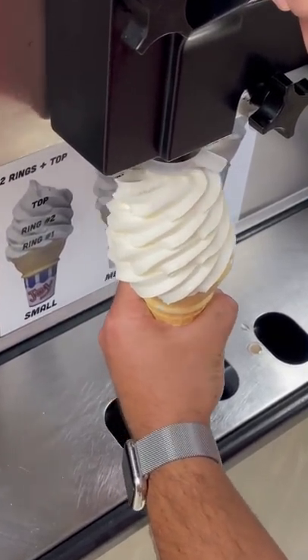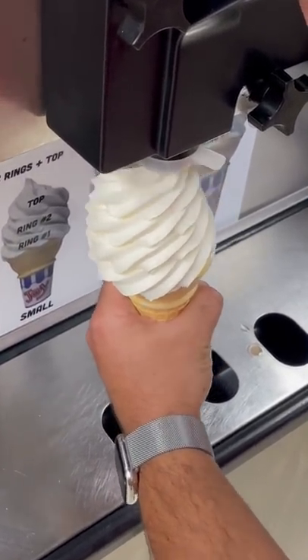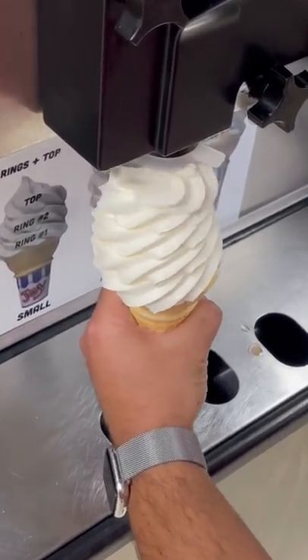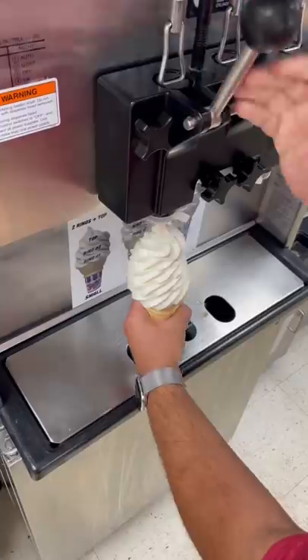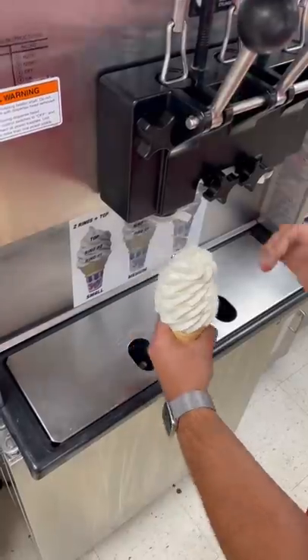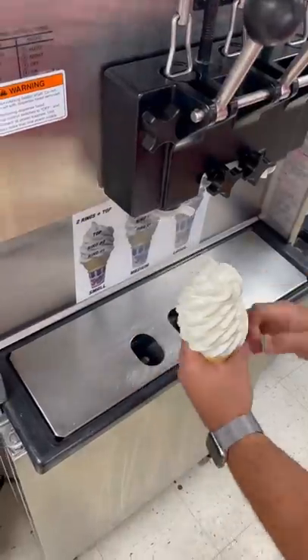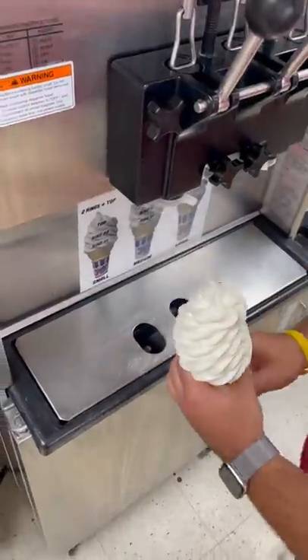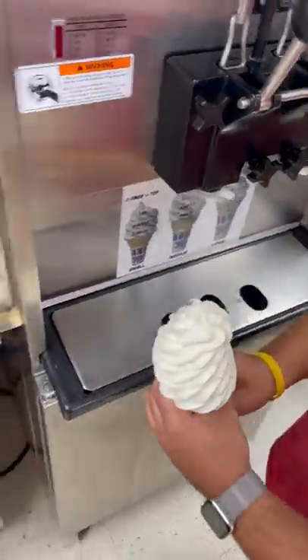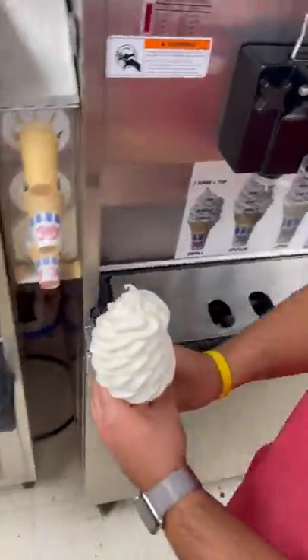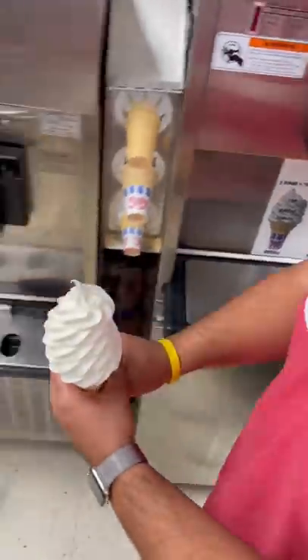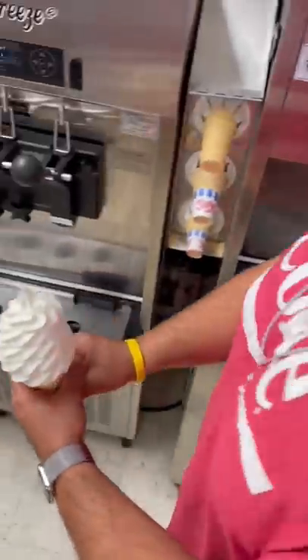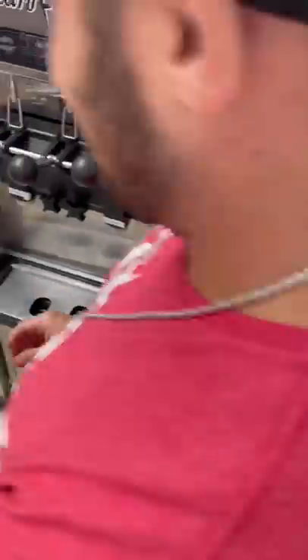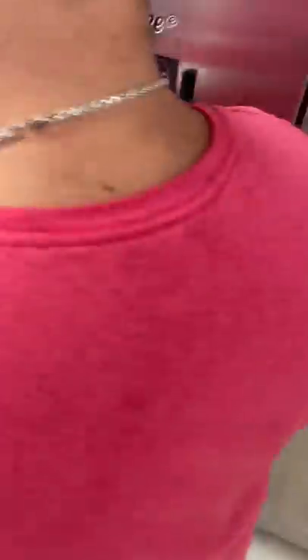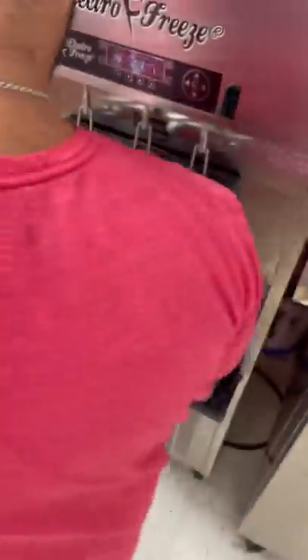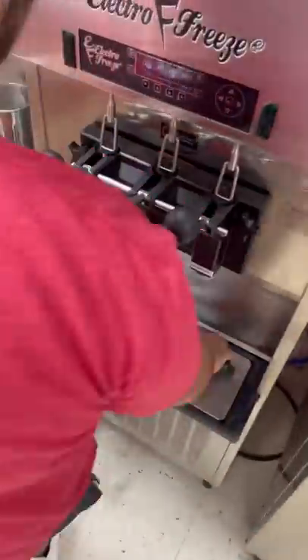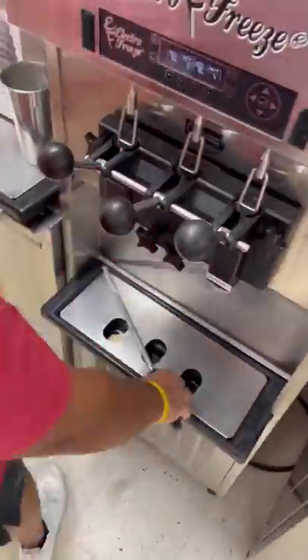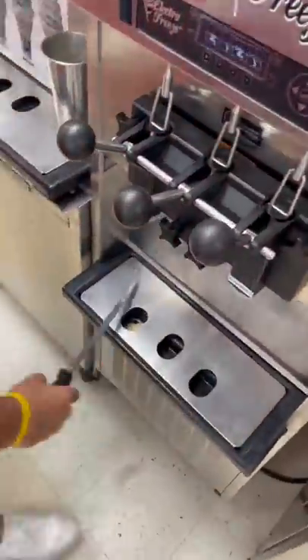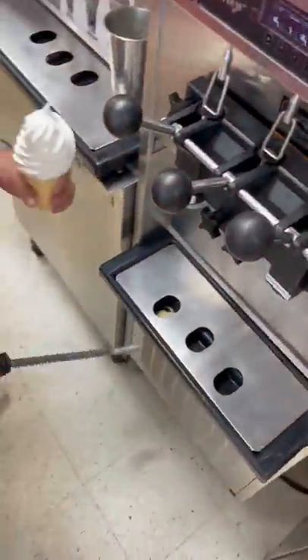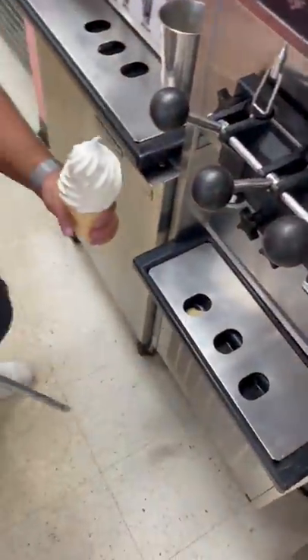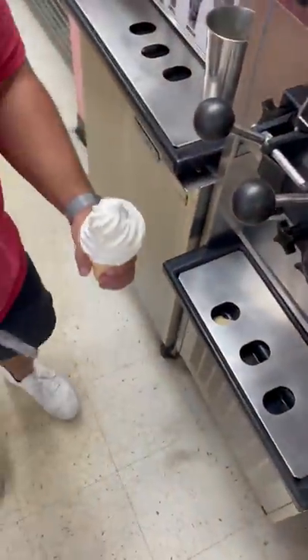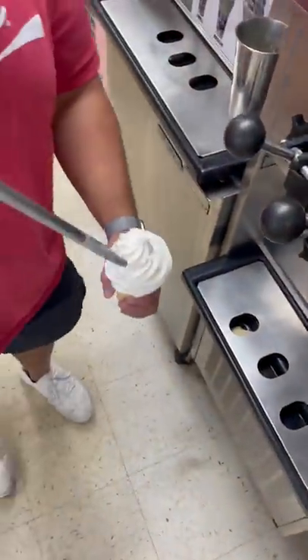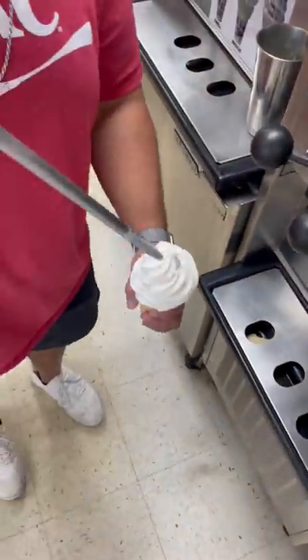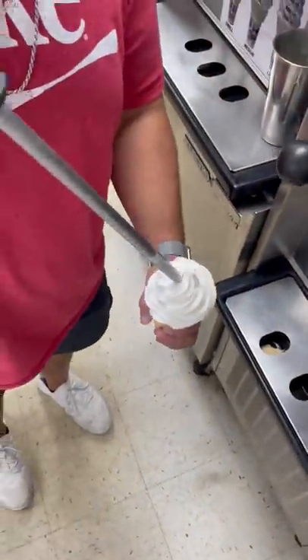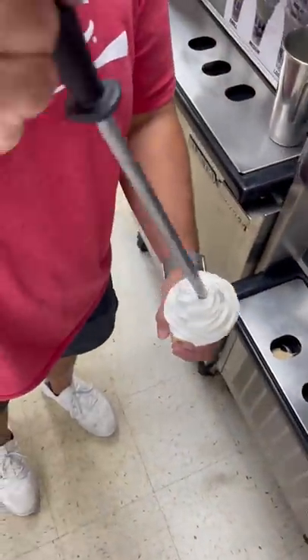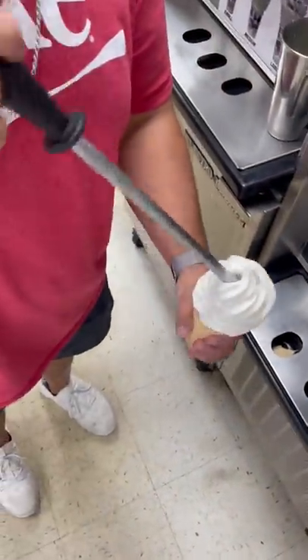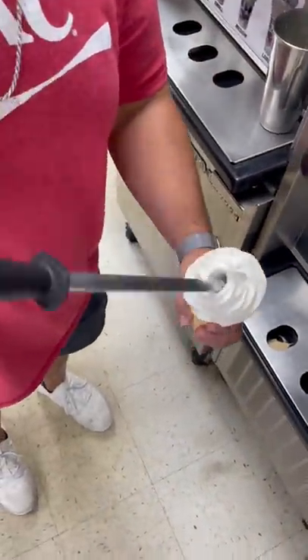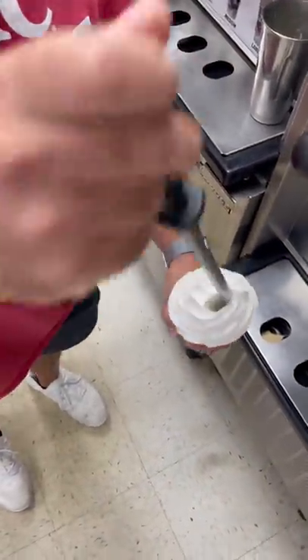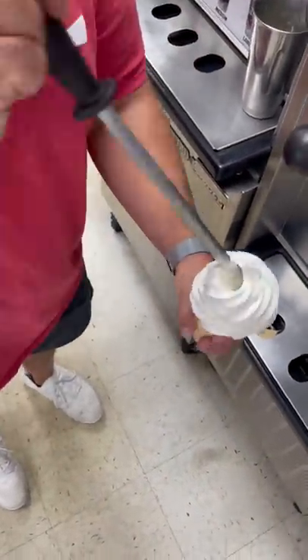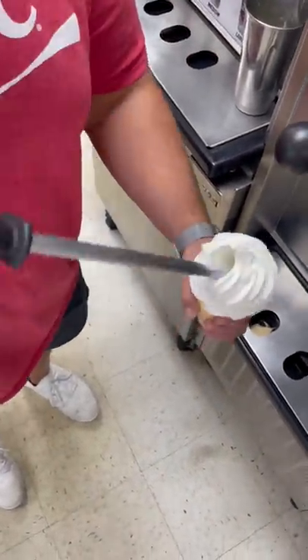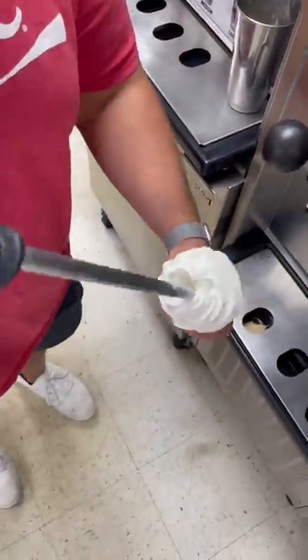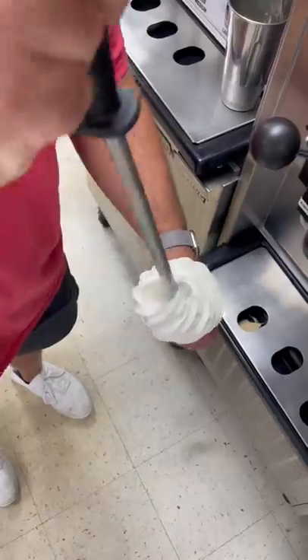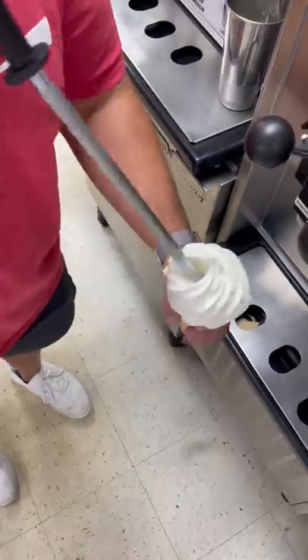We were goofing around and came up with this idea, and I knew I couldn't do it right so I had Jamal do it for me. We're gonna take our vanilla custard cone, drill a hole in it, and then fill that up with pumpkin ice cream.